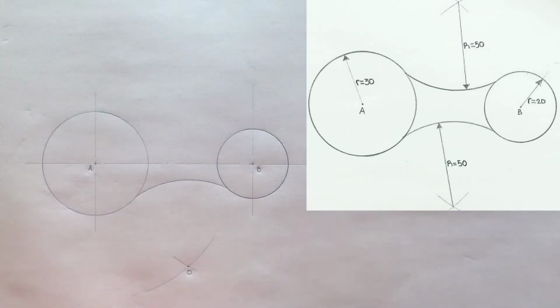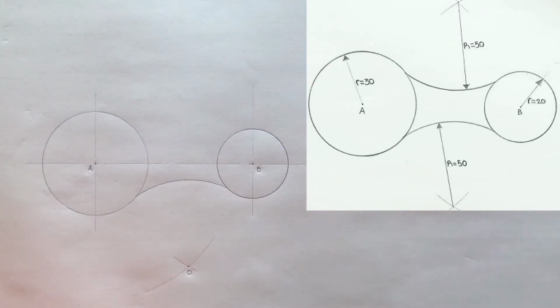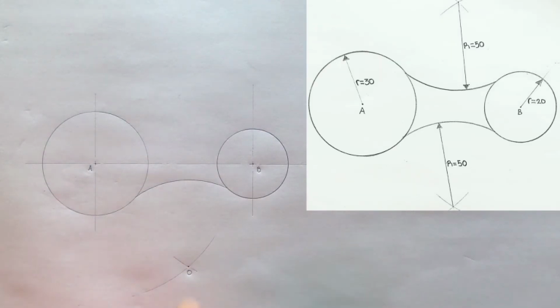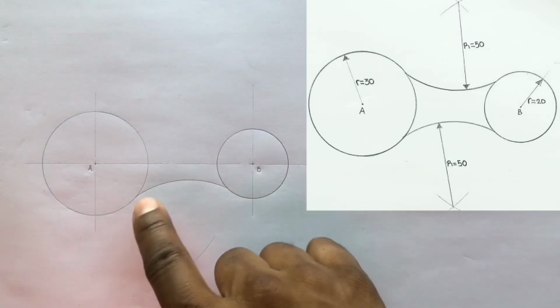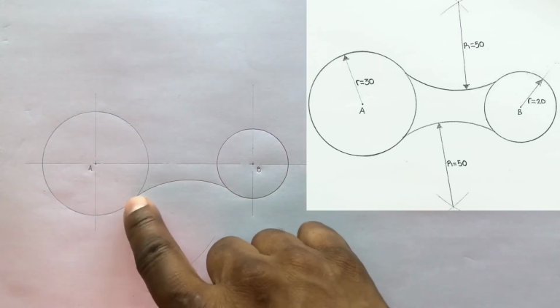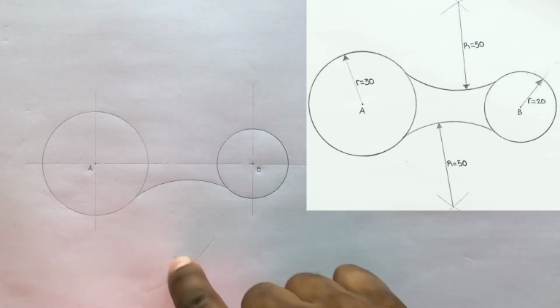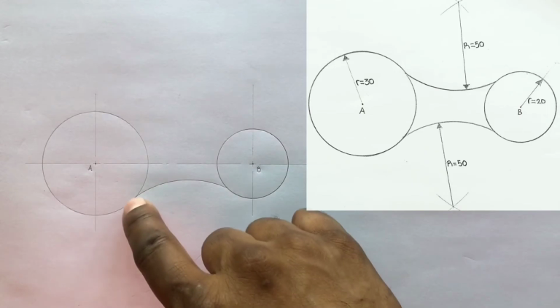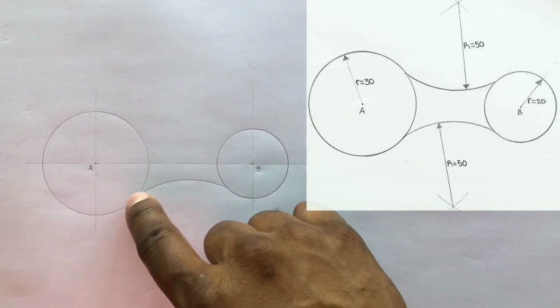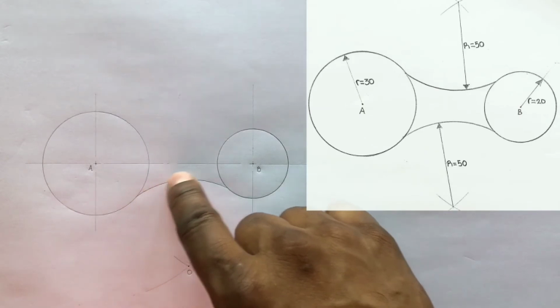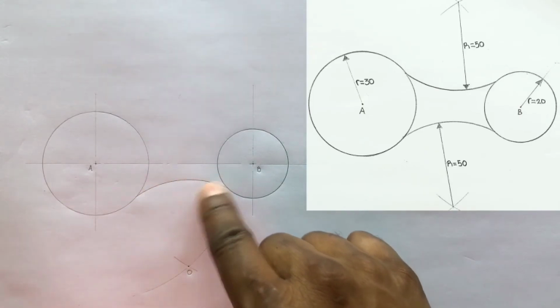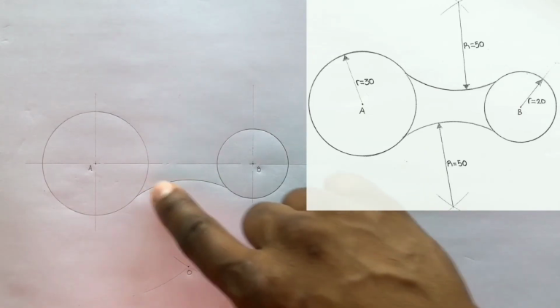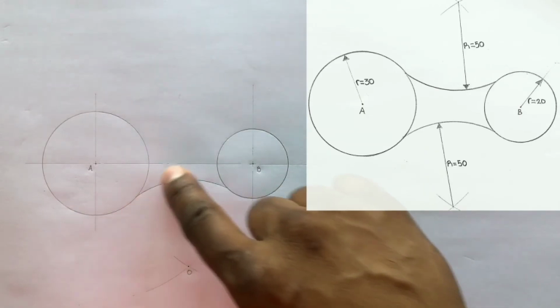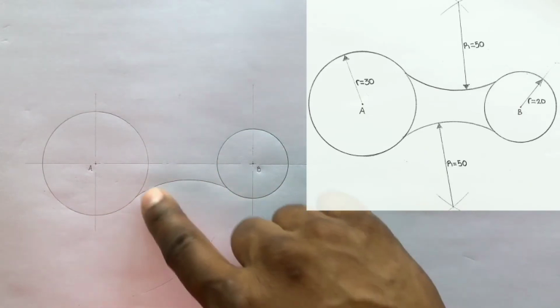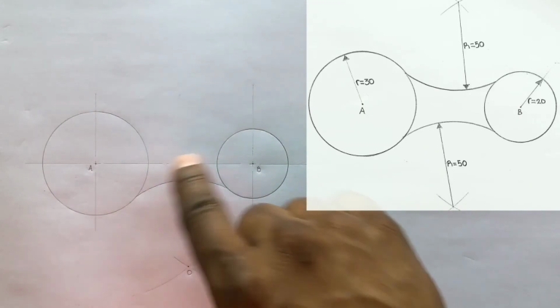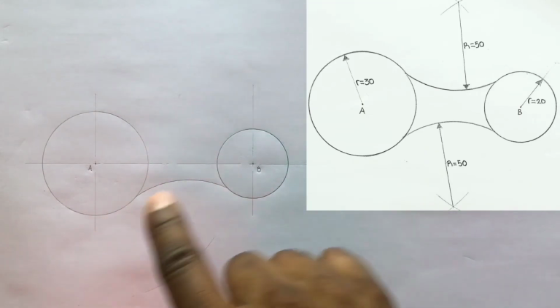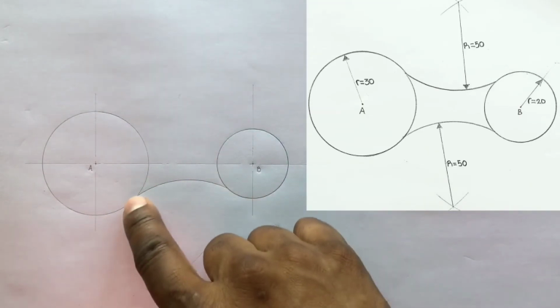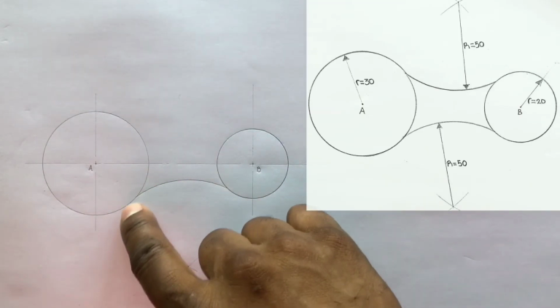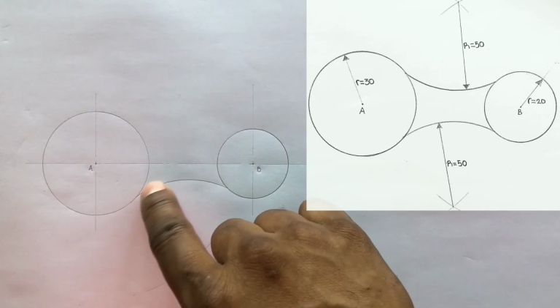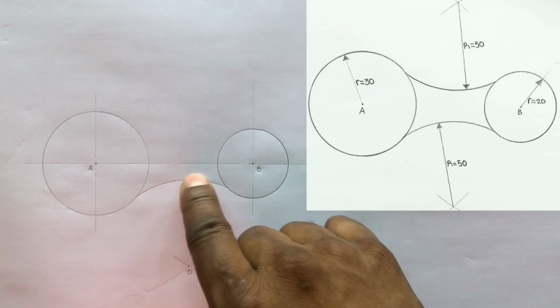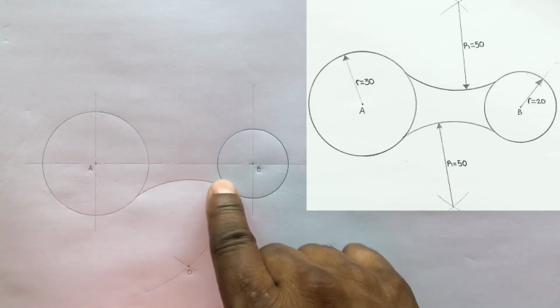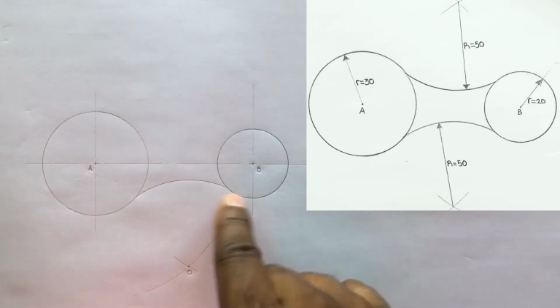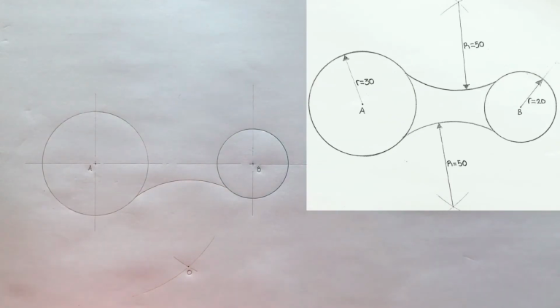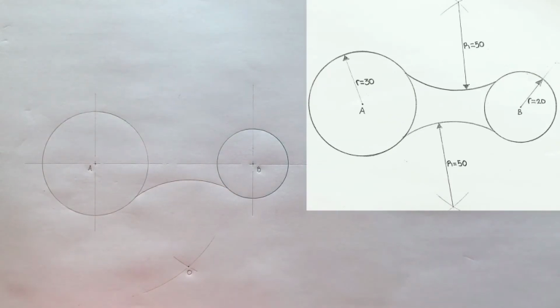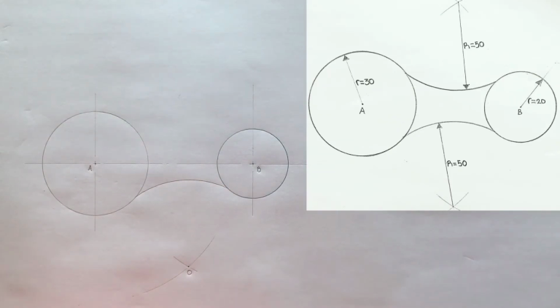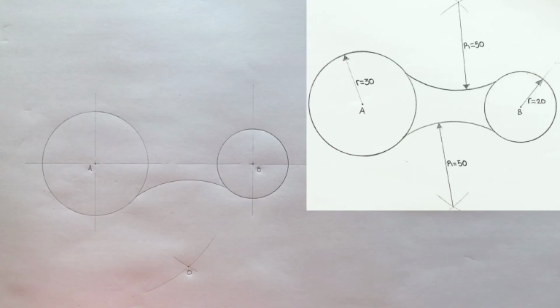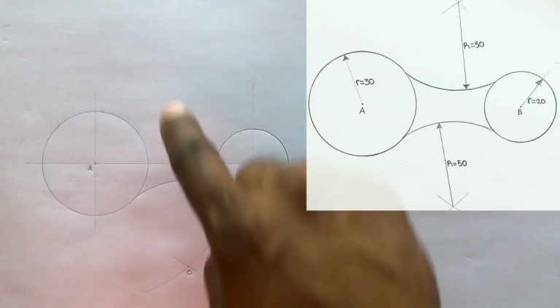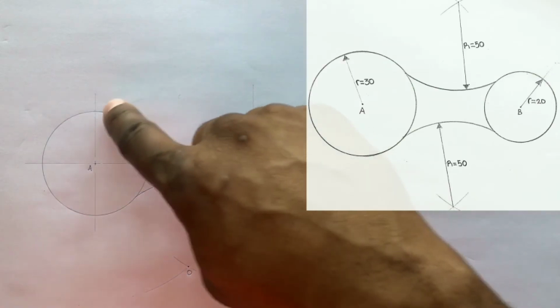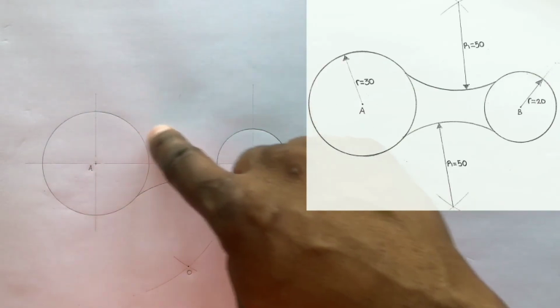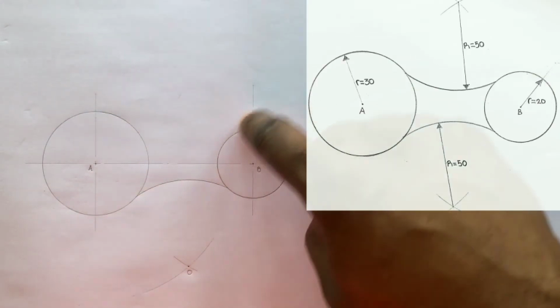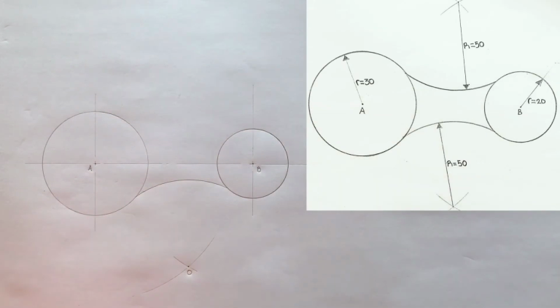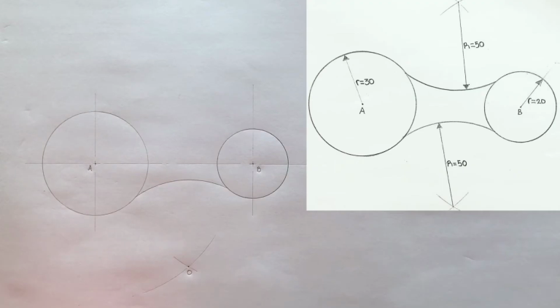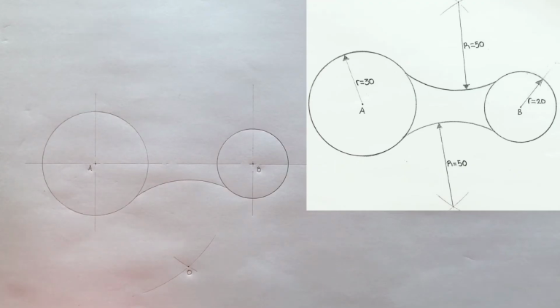You have just drawn your internal arc, which falls on the inside of these two circles, blending them together nice and neat. Now repeat this procedure at the top for additional practice.